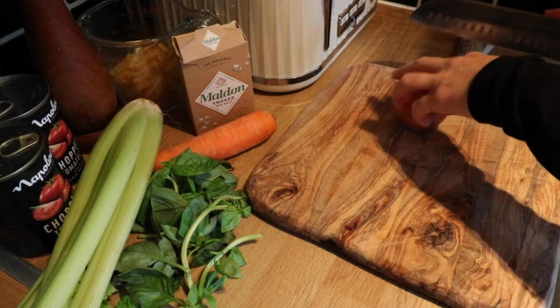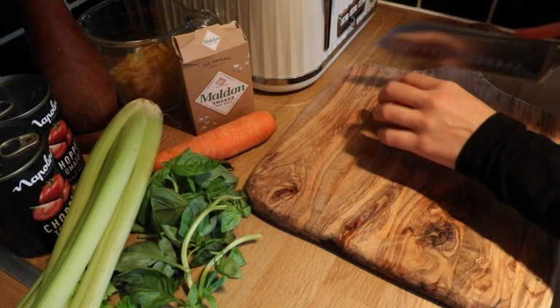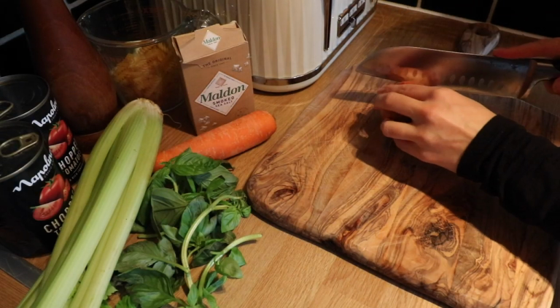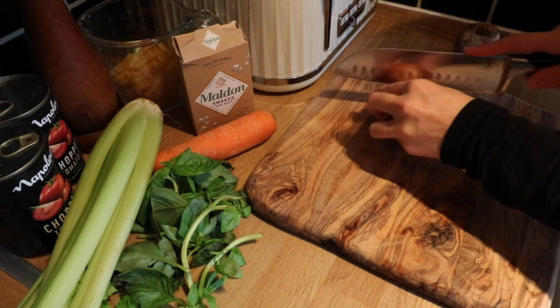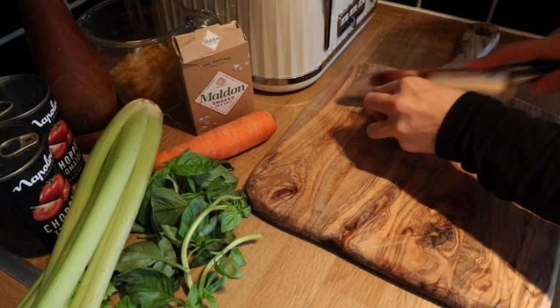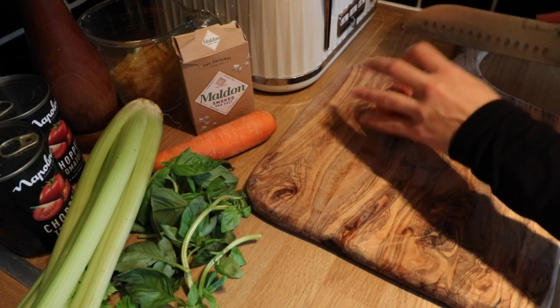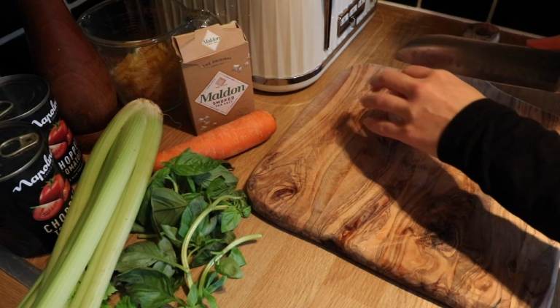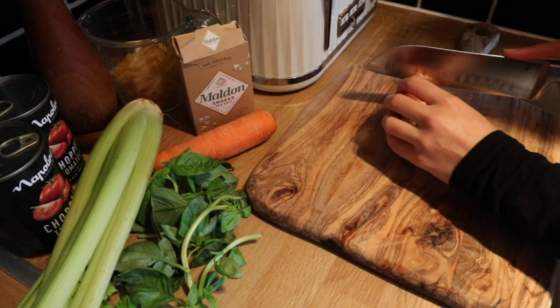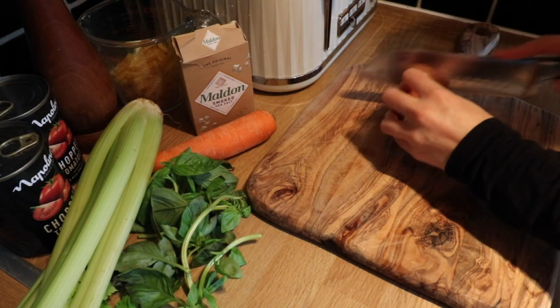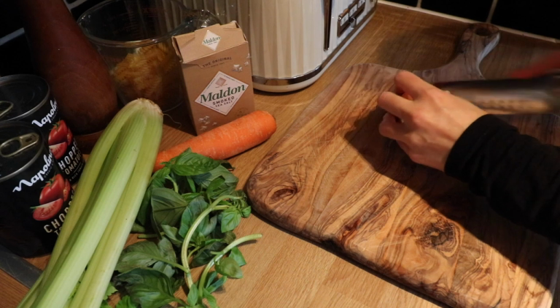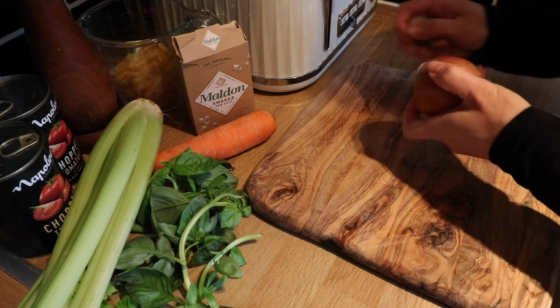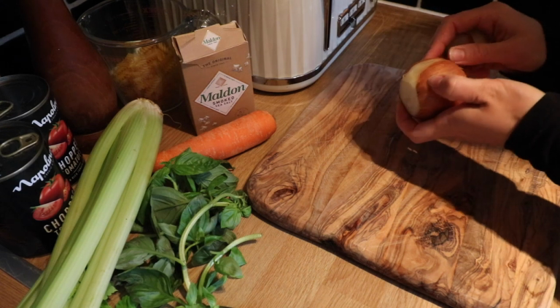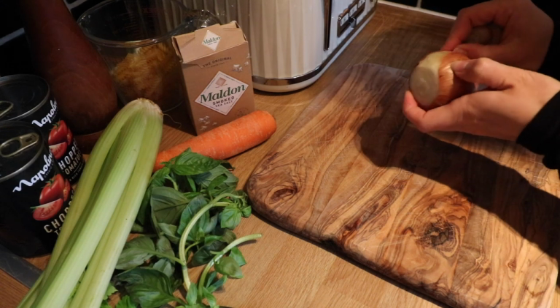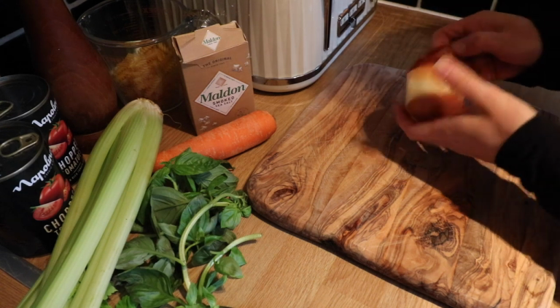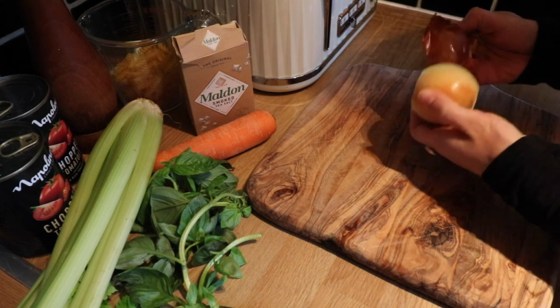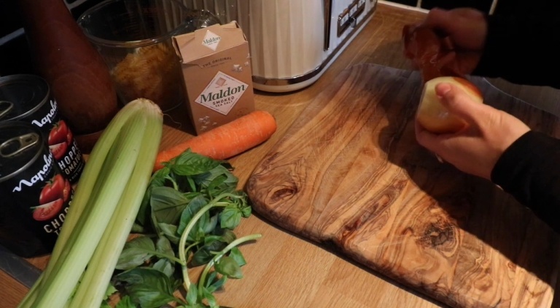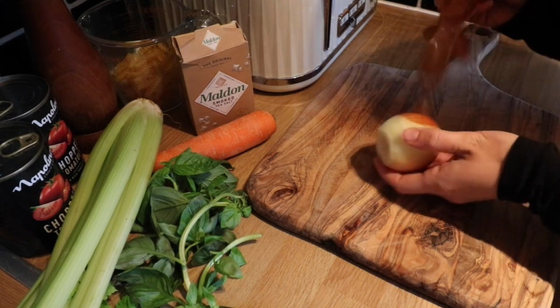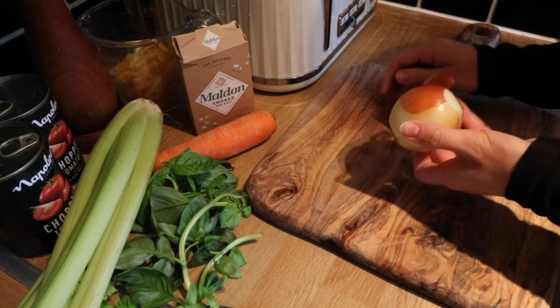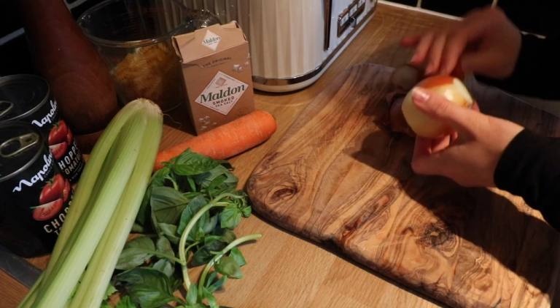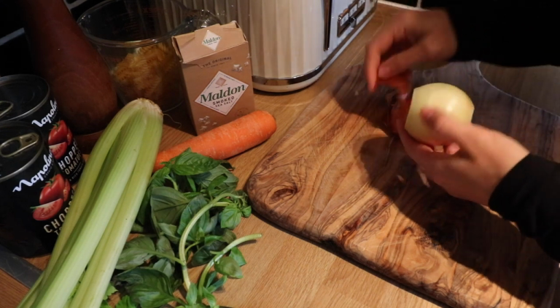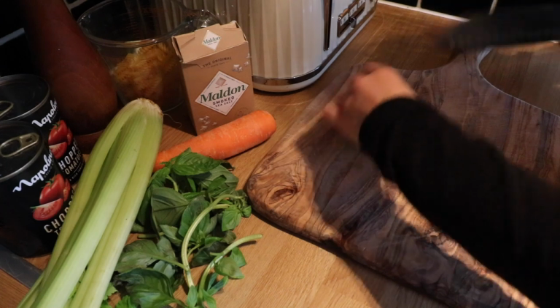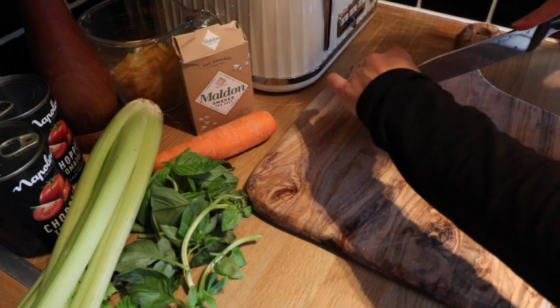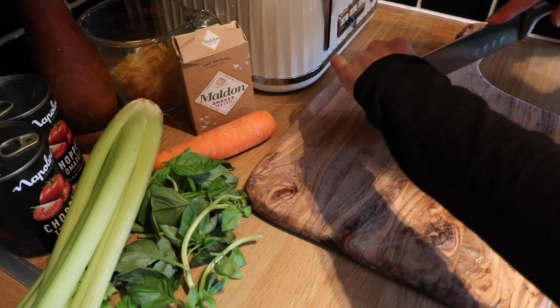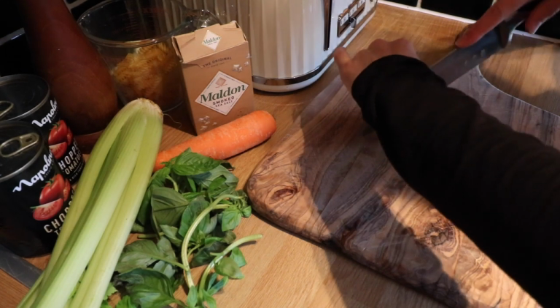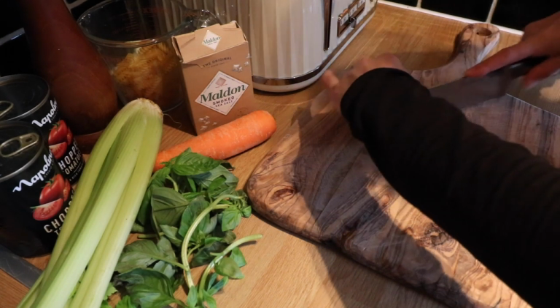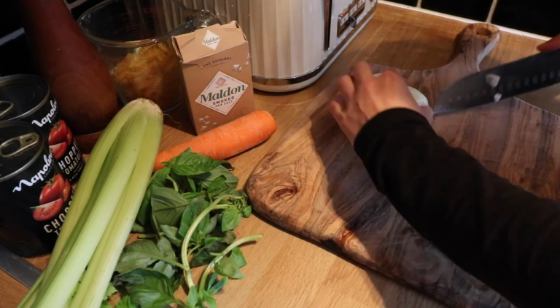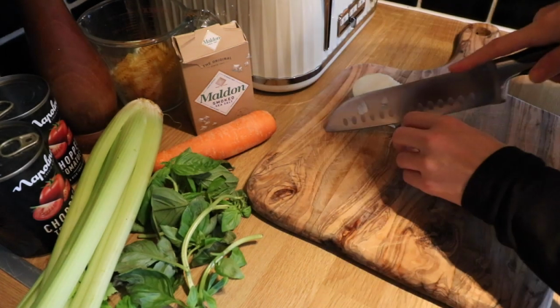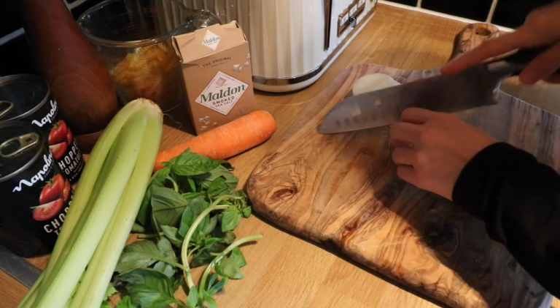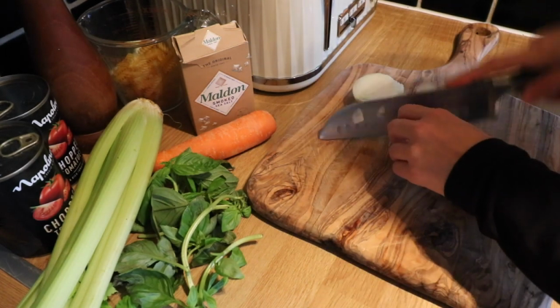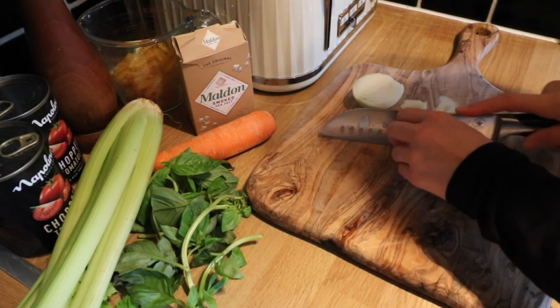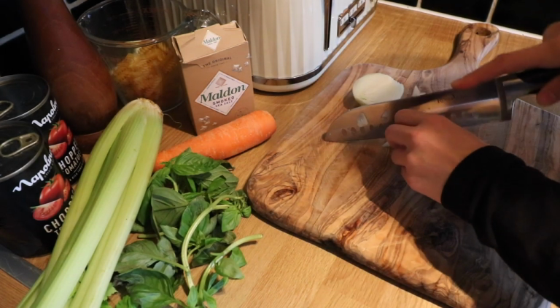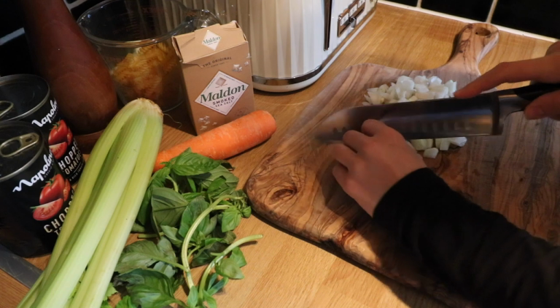I started by chopping up an onion and also cutting up the celery and the carrot that the recipe called for. There's no garlic in this recipe, which is pretty new to me, but I guess we'll see how that turns out.